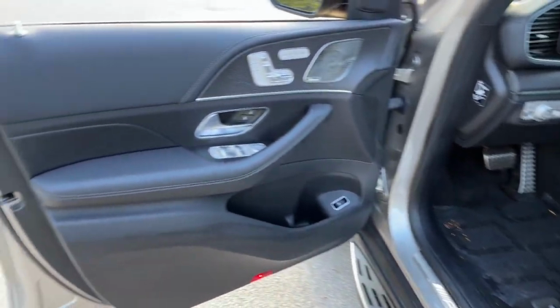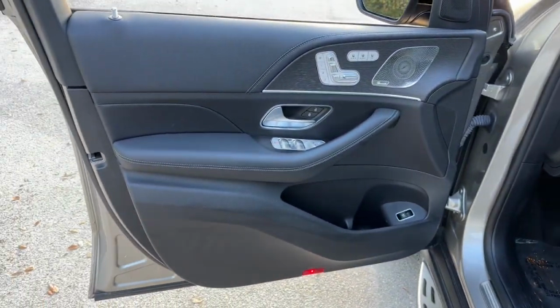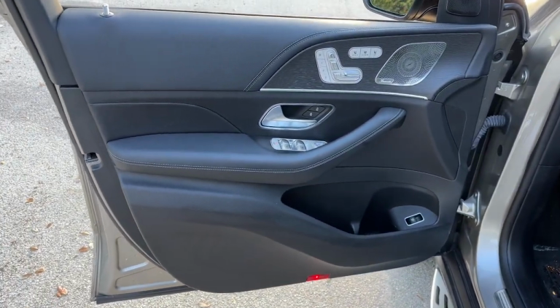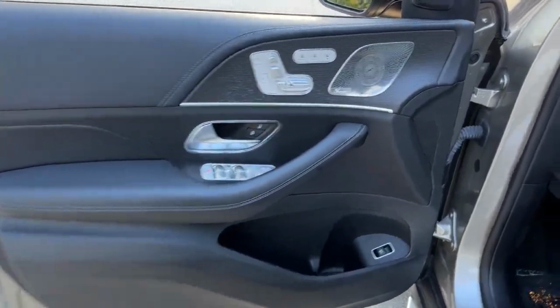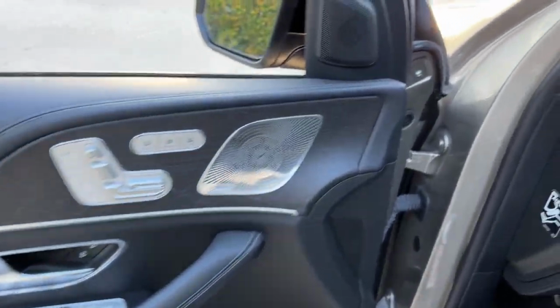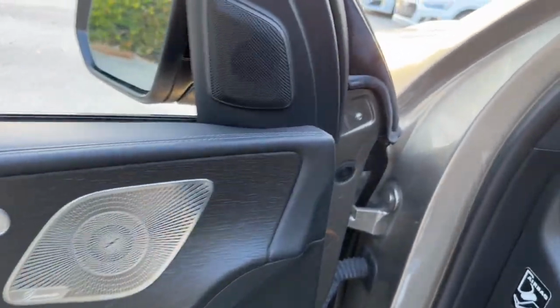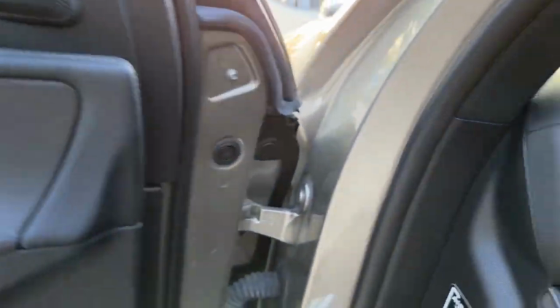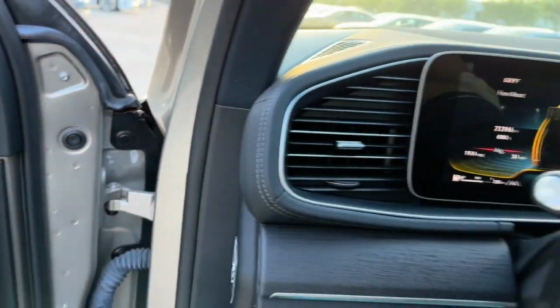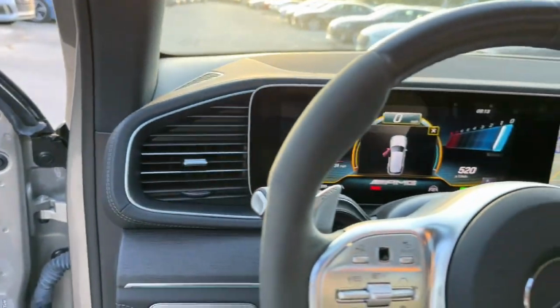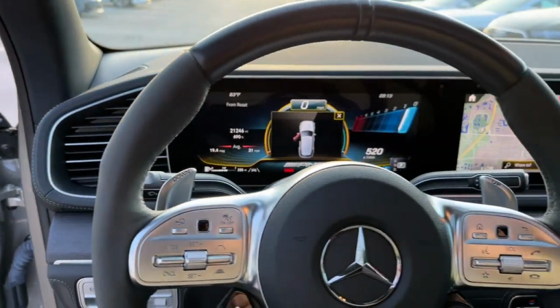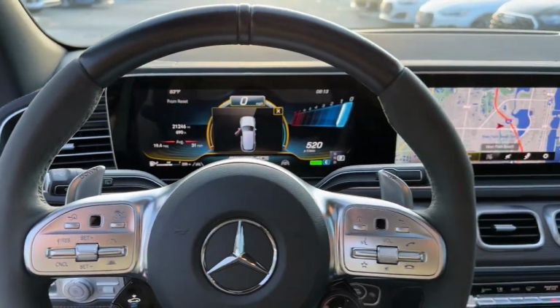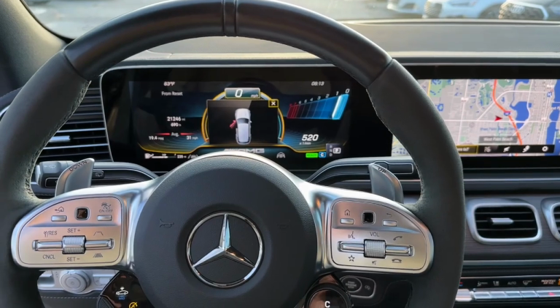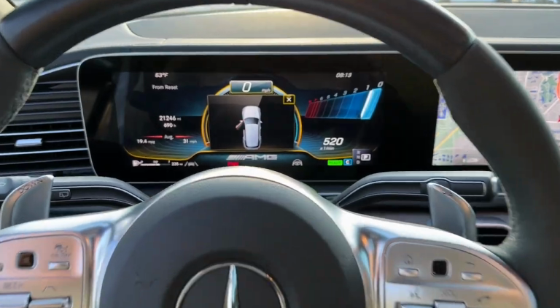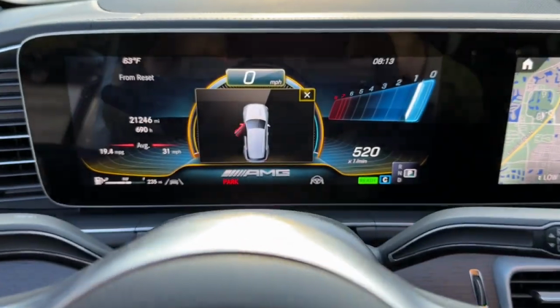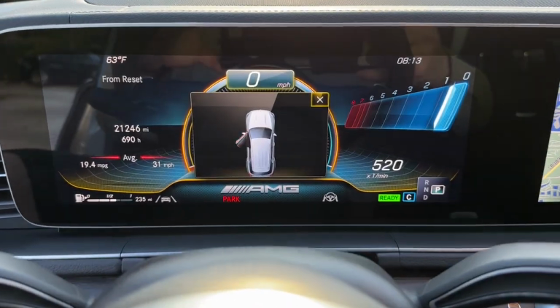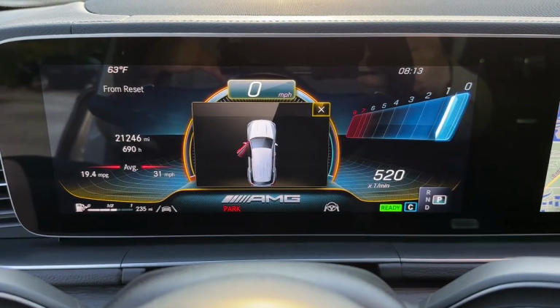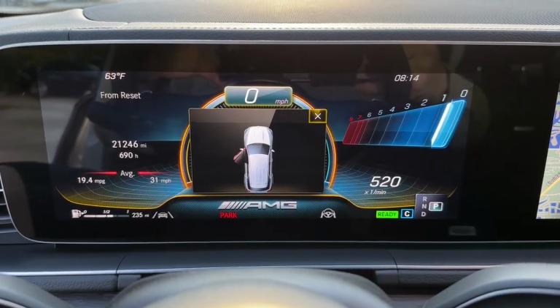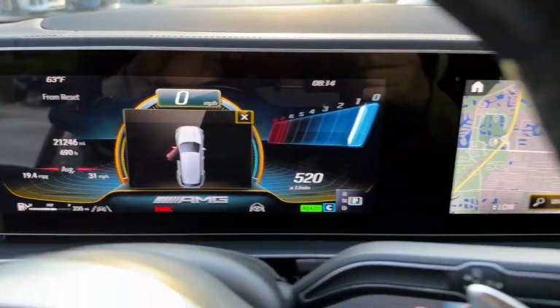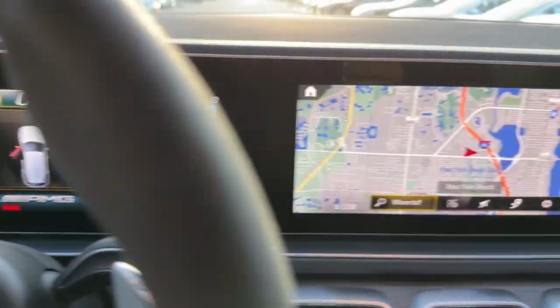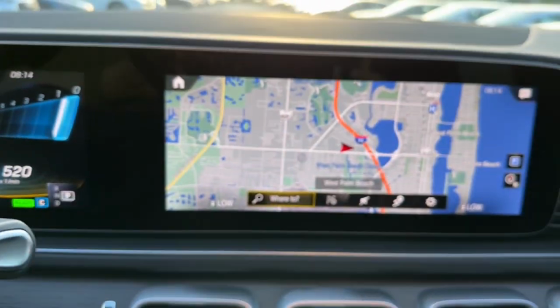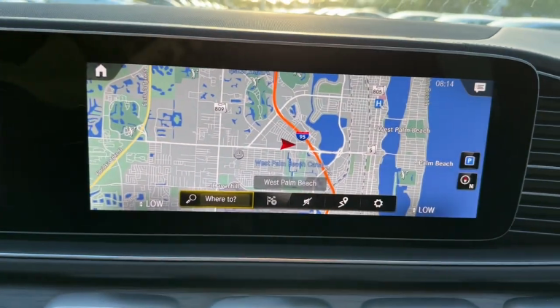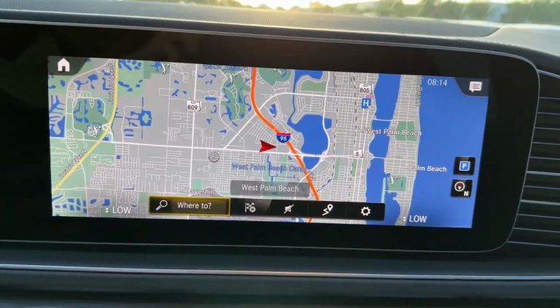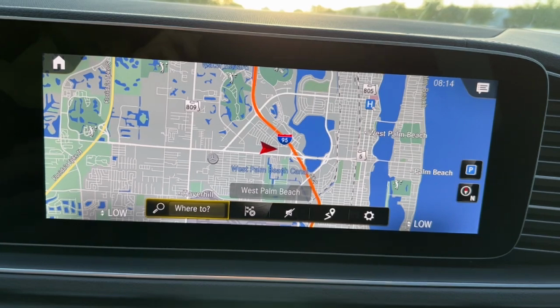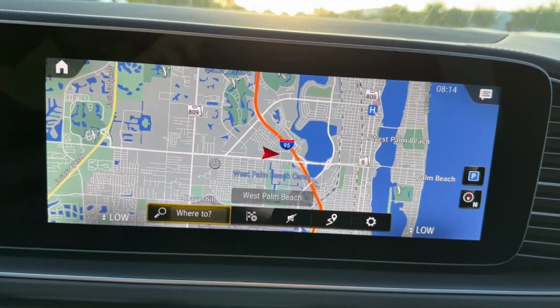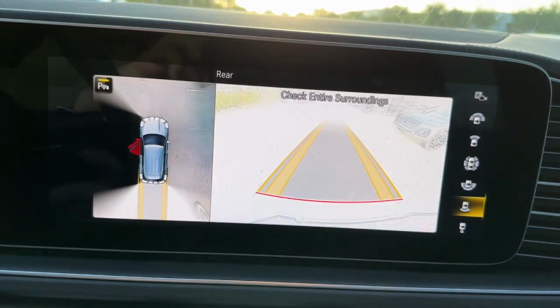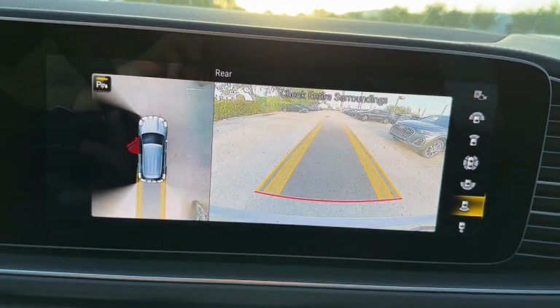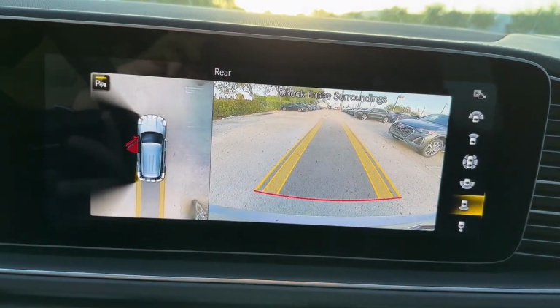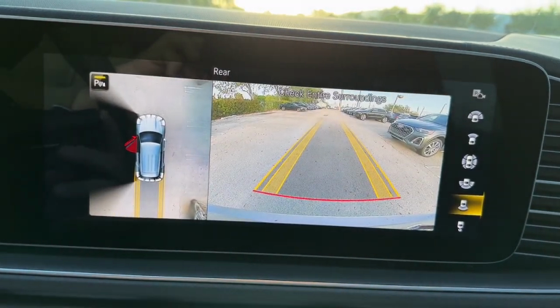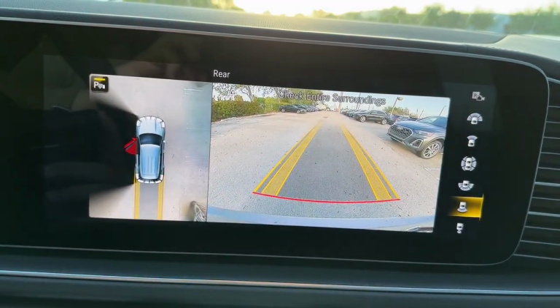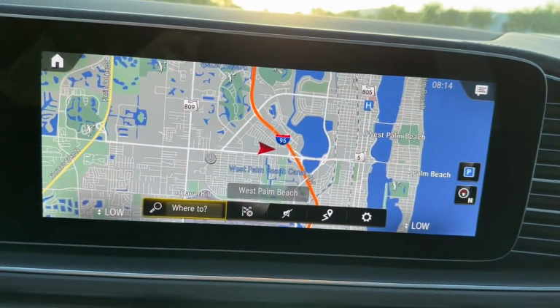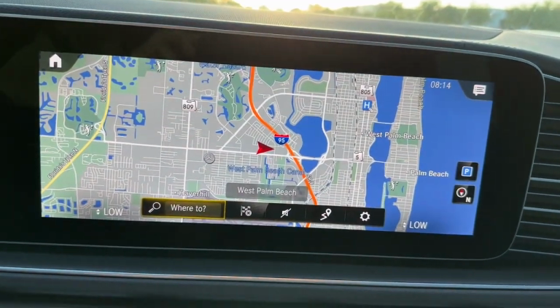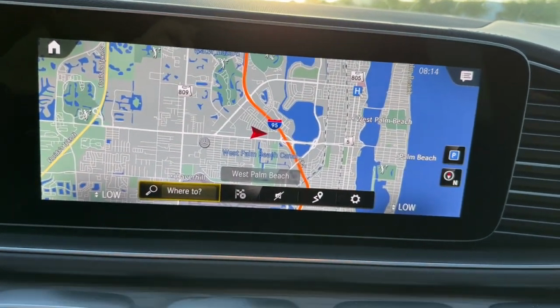Apple CarPlay and Android Auto, Panoramic Roof, Navigation System, All-Wheel Drive, Sun/Moon Roof, Keyless Entry, Fog Lamps, Premium Sound System, Backup Camera, Power Lift Gate.